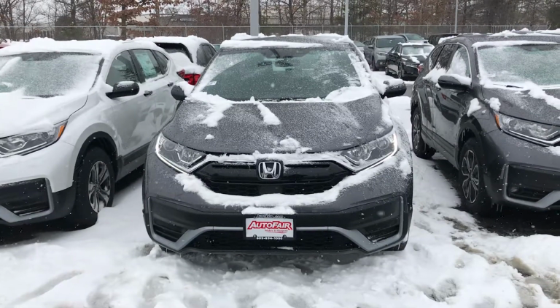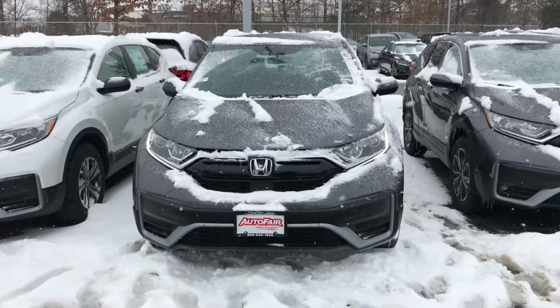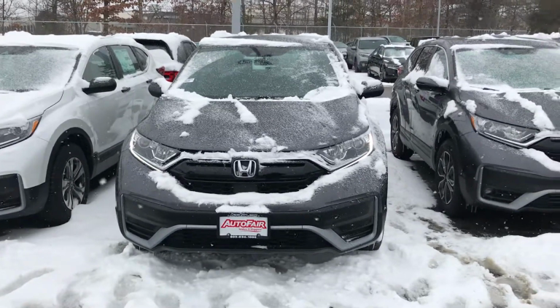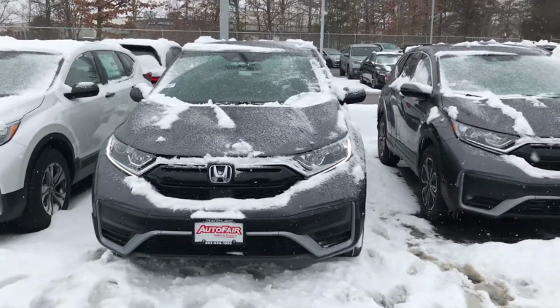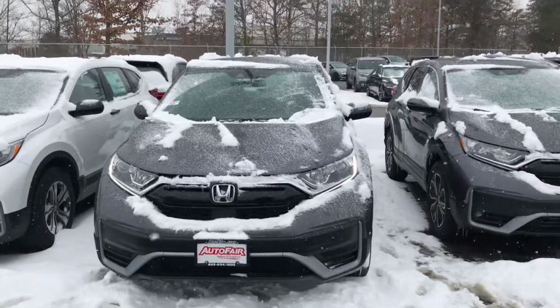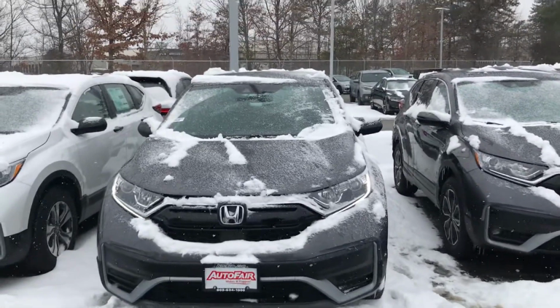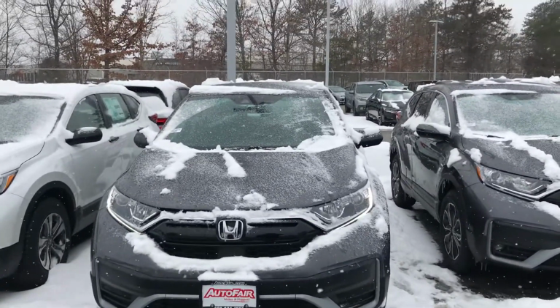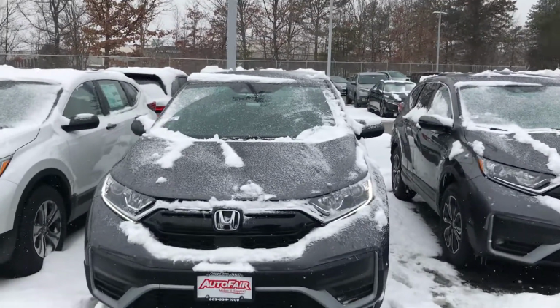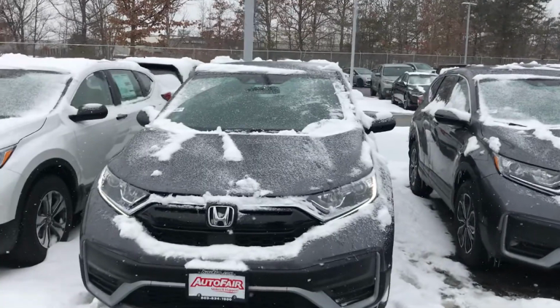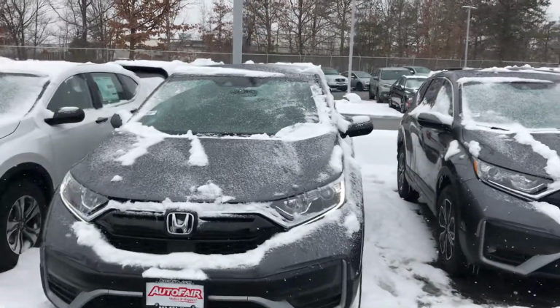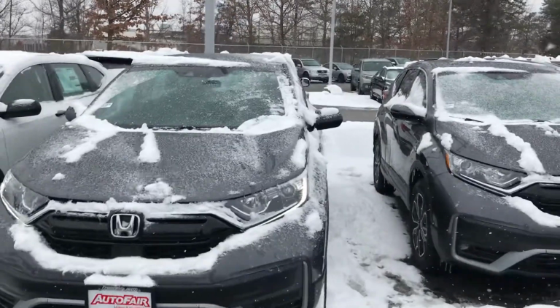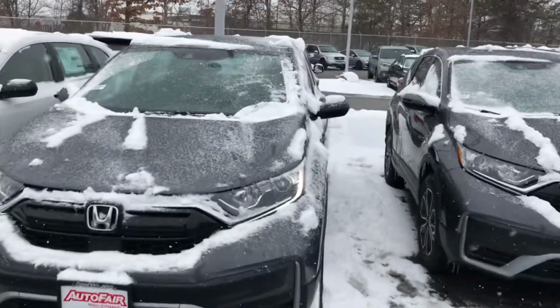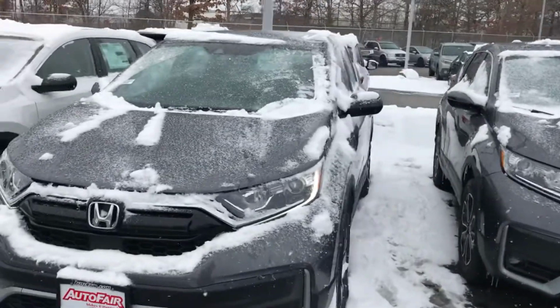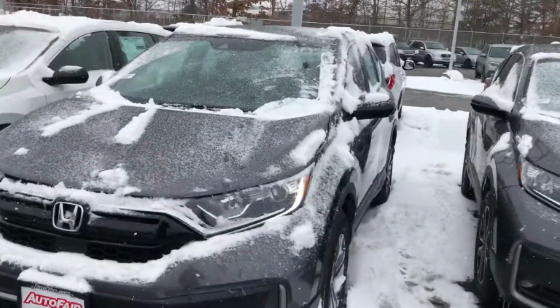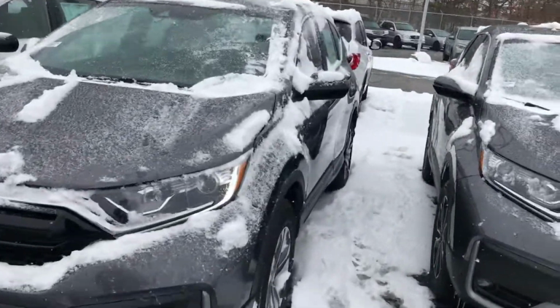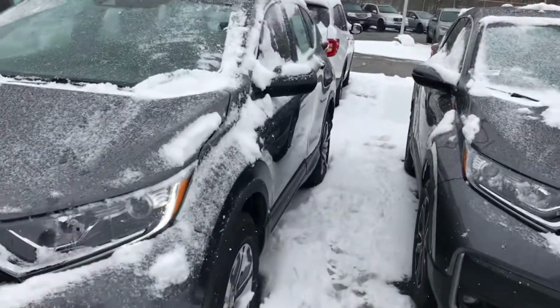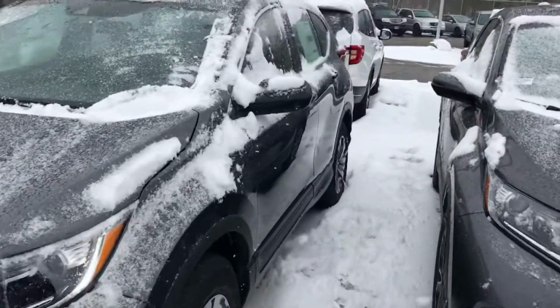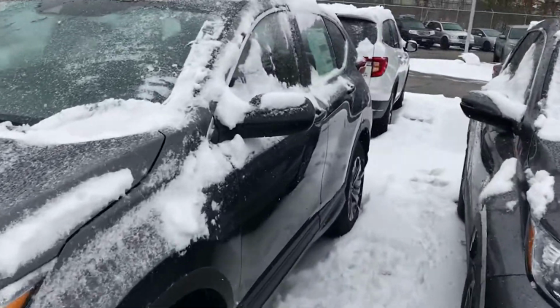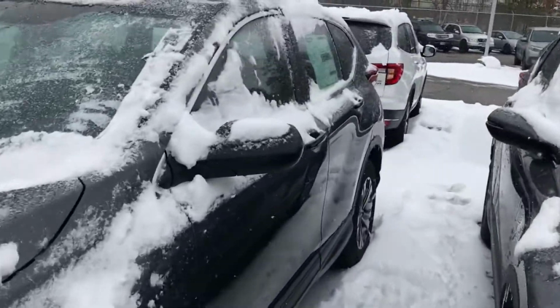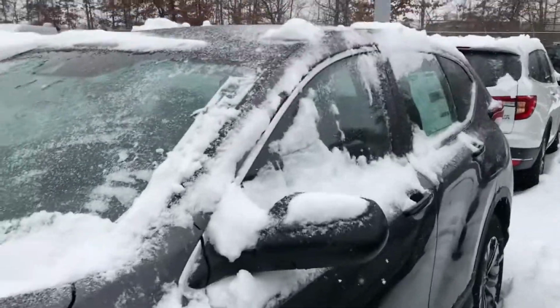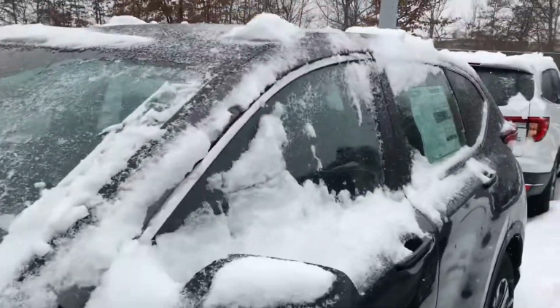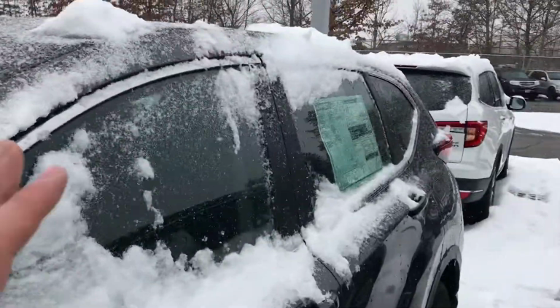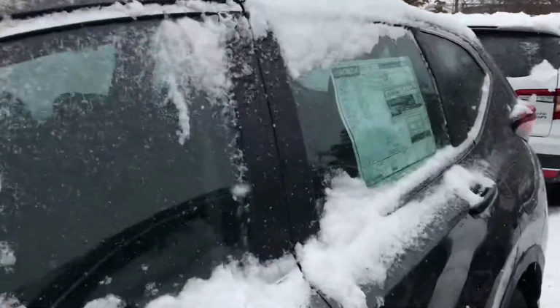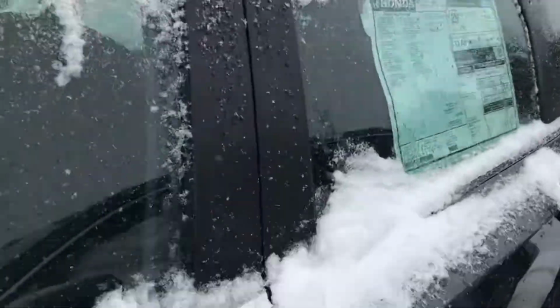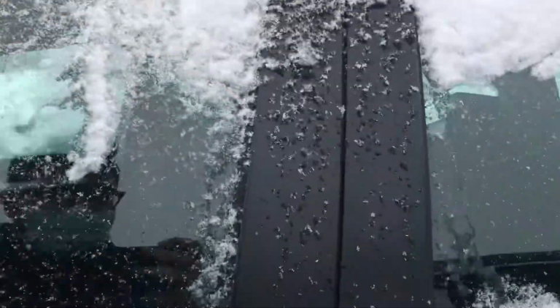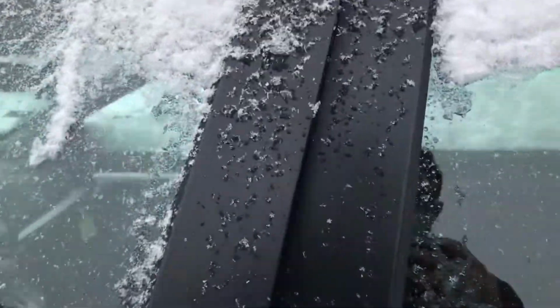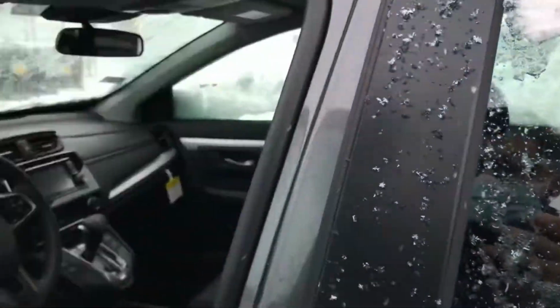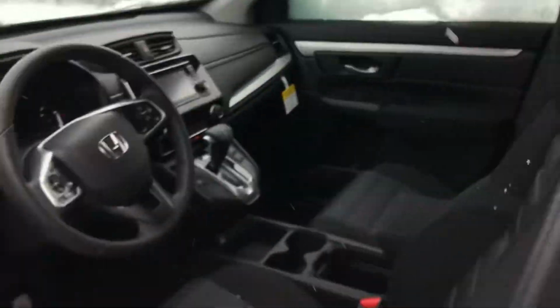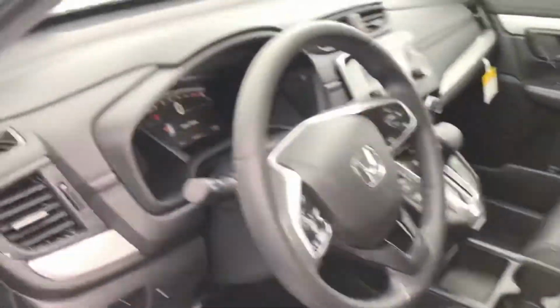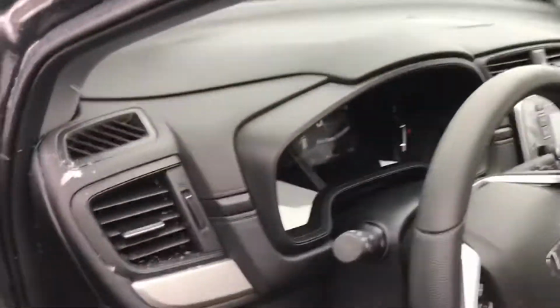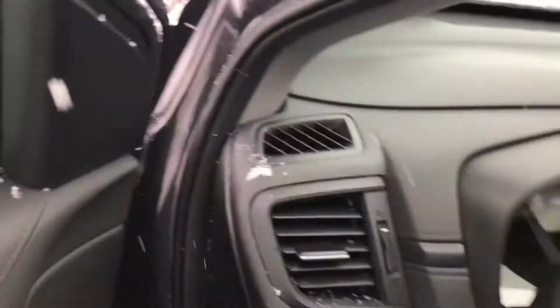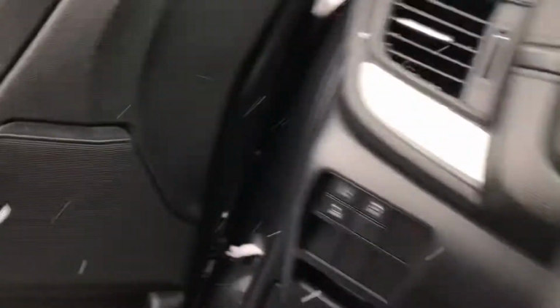Hi Brad, this is George over at AutoFair Honda. I just wanted to give you a quick look at this 2021 Honda CR-V LX that you're interested in — kind of go through some of the features and show you around the vehicle a little bit. Mind a little bit of snow on the inside. Go ahead, take your seat.